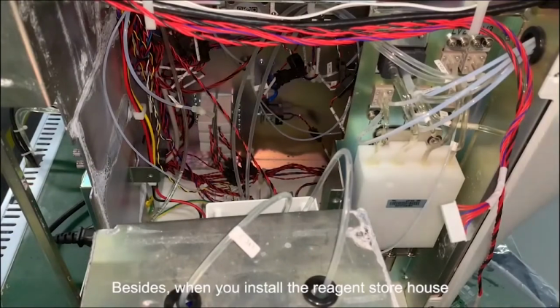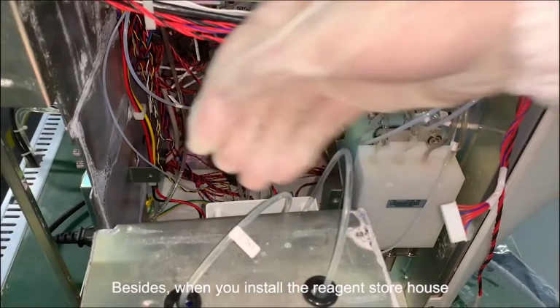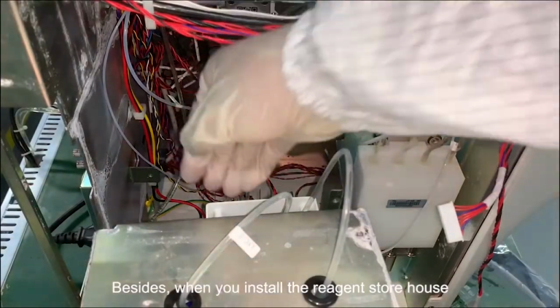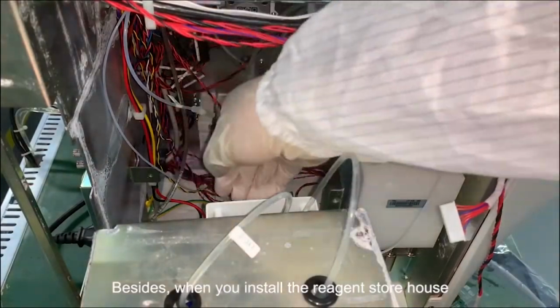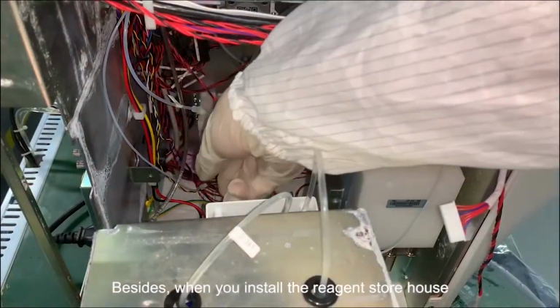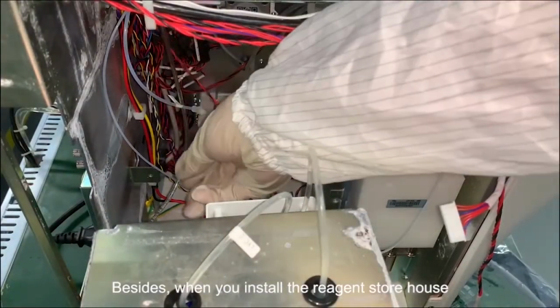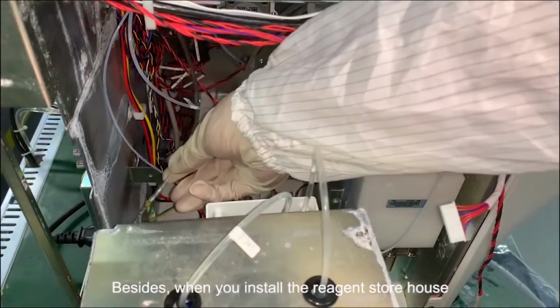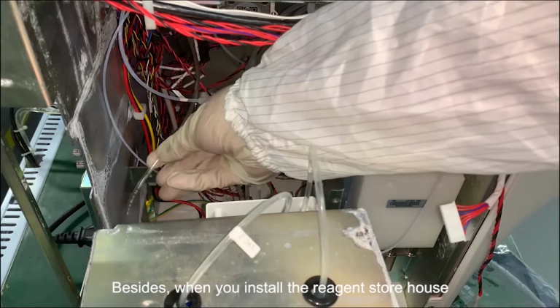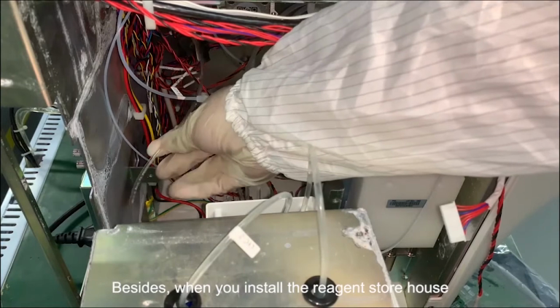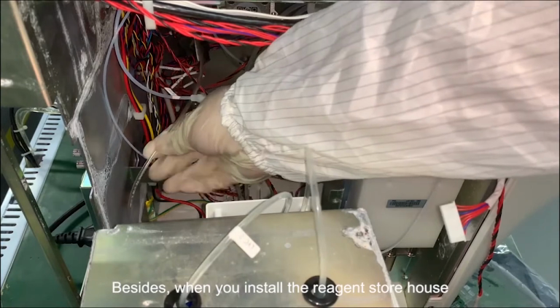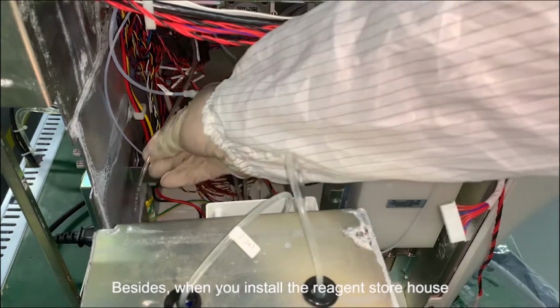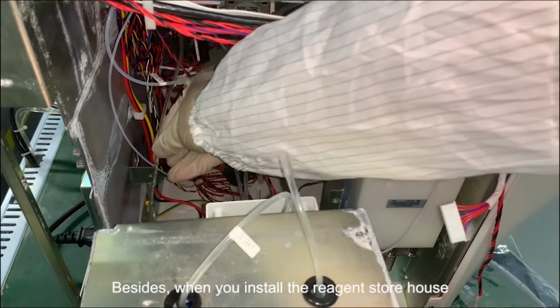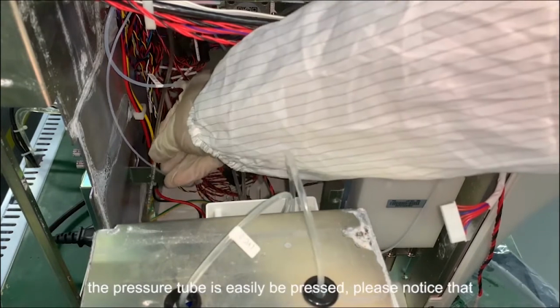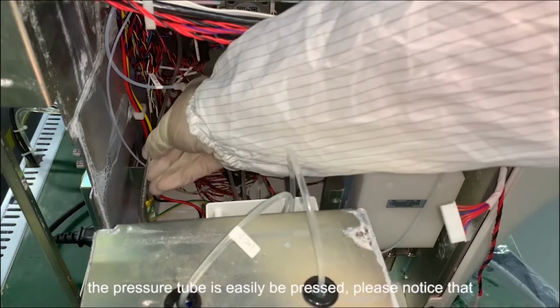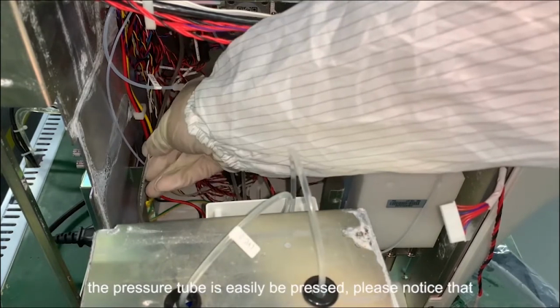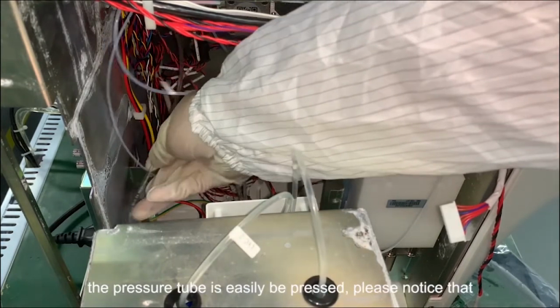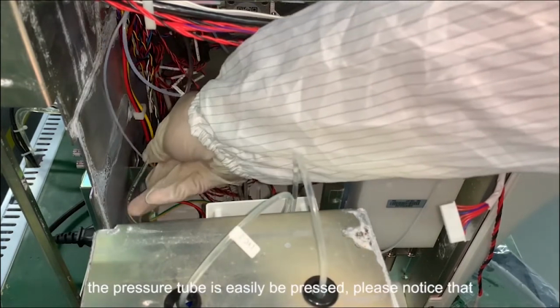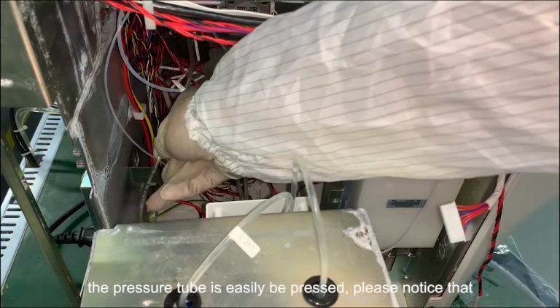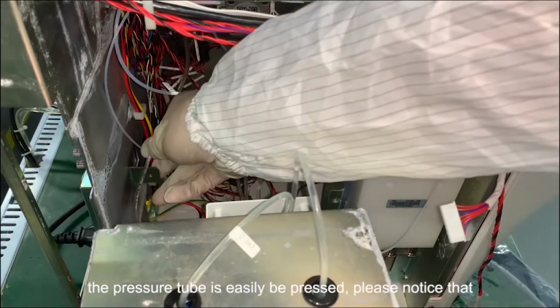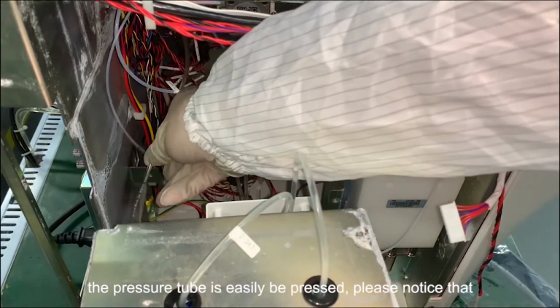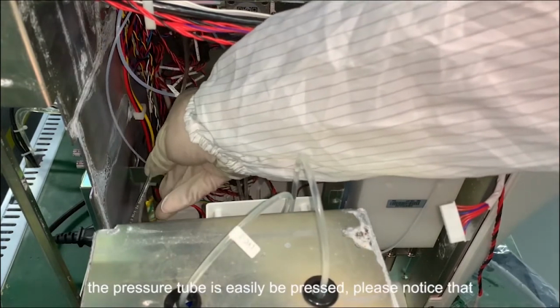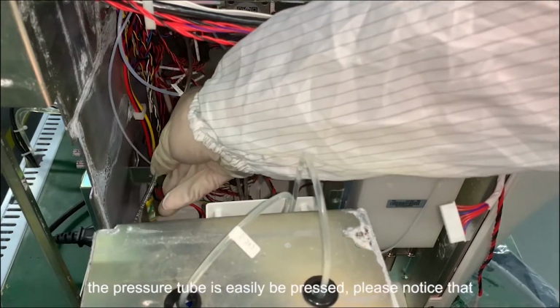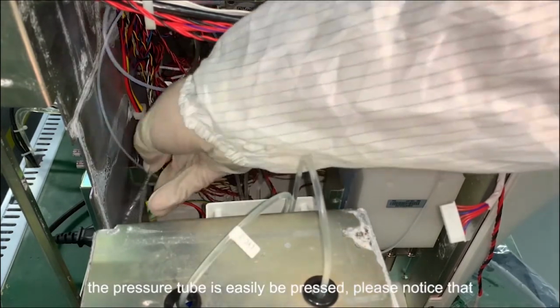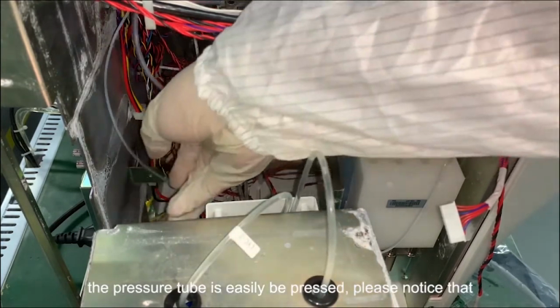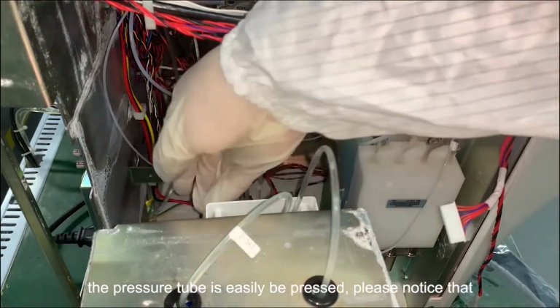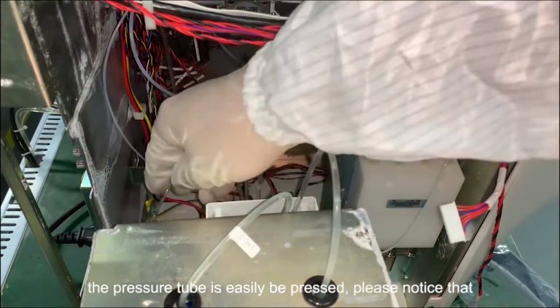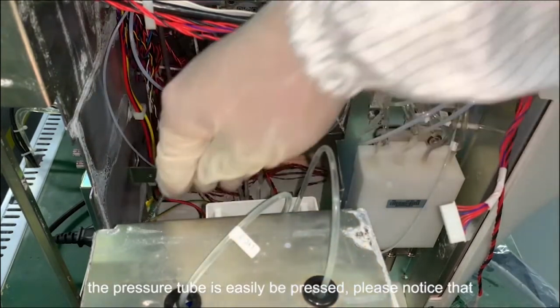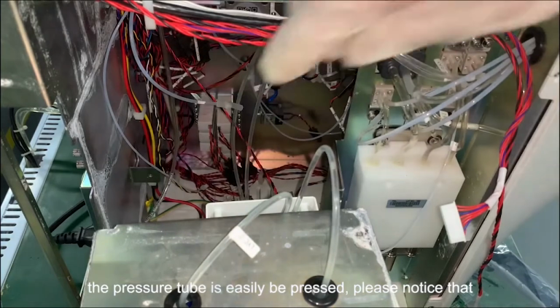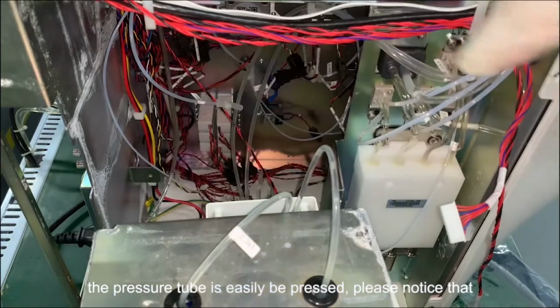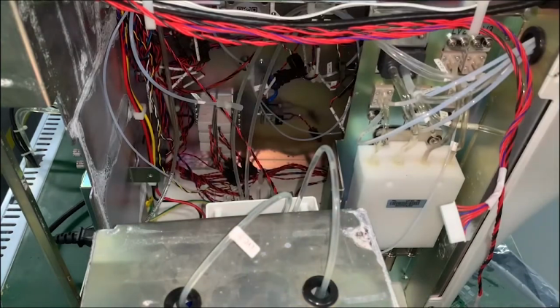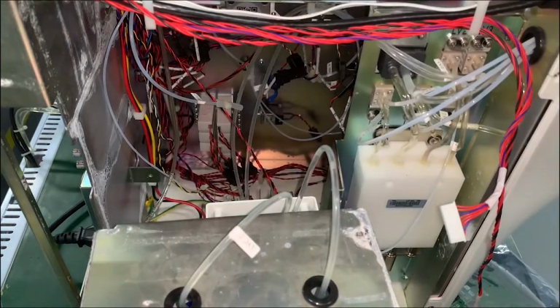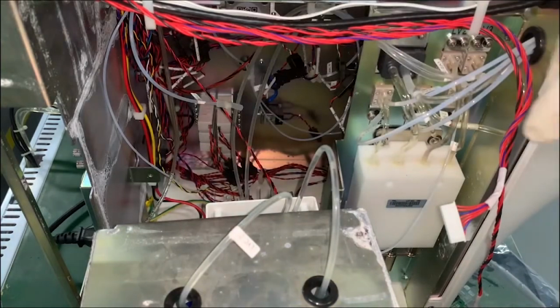Besides, when you install the reagent storehouse, the pressure tube can easily be pressed. Please take note of that.